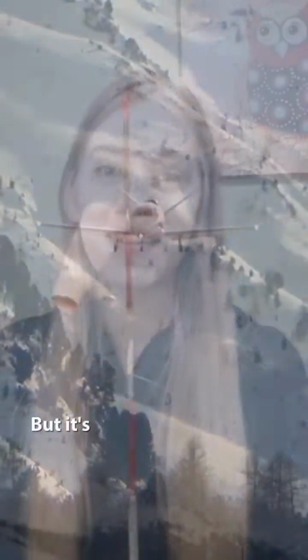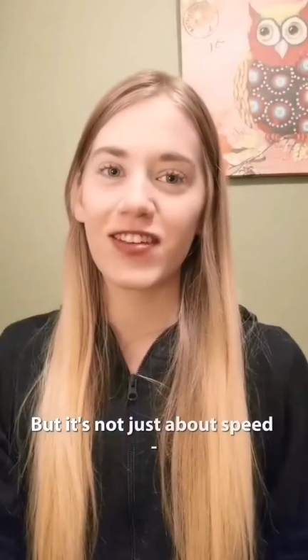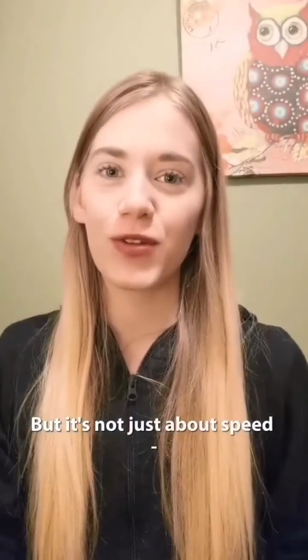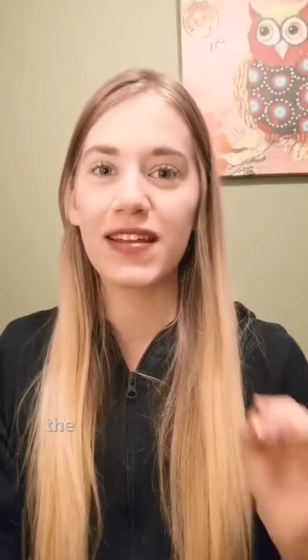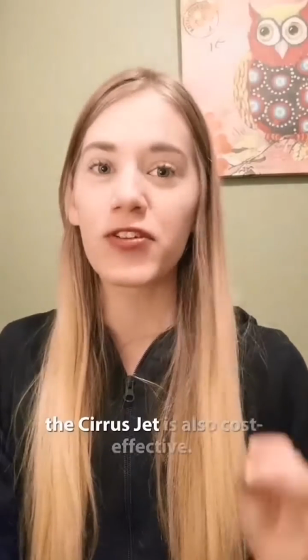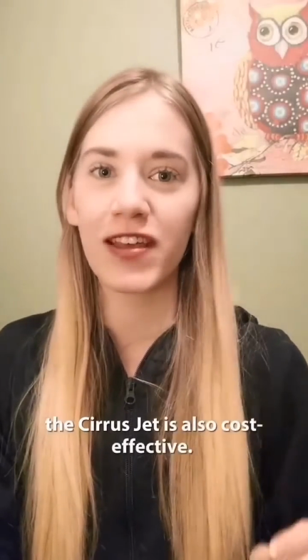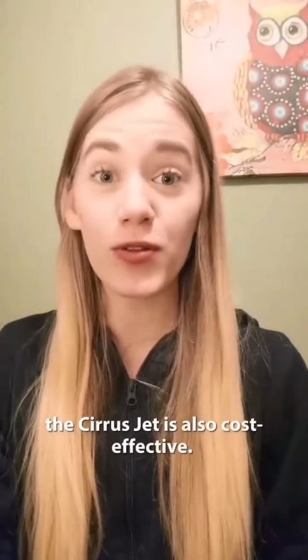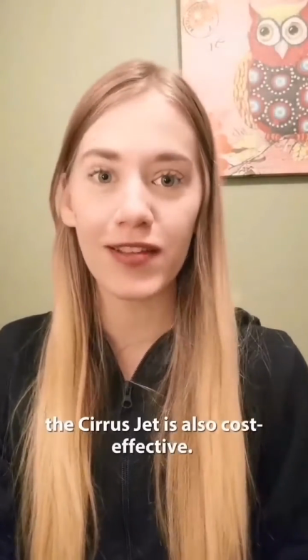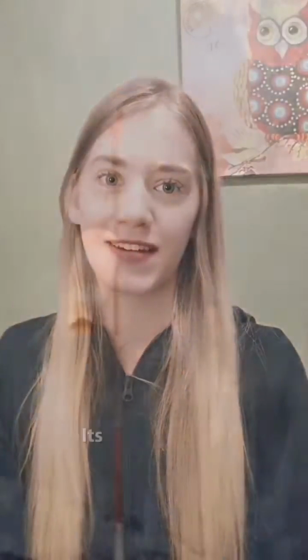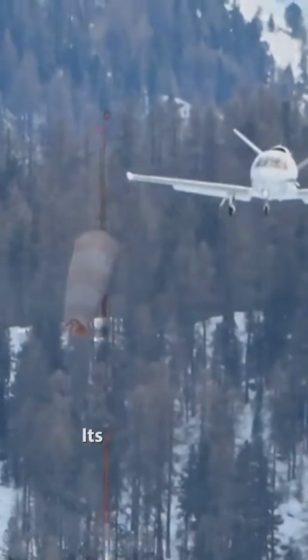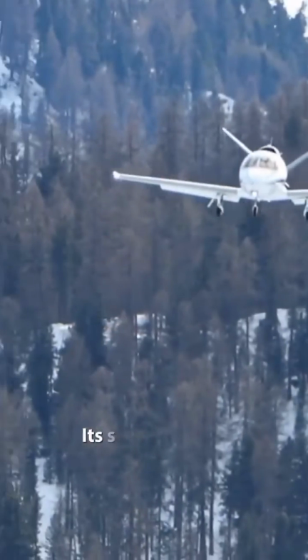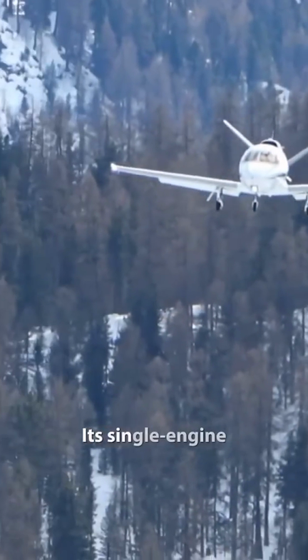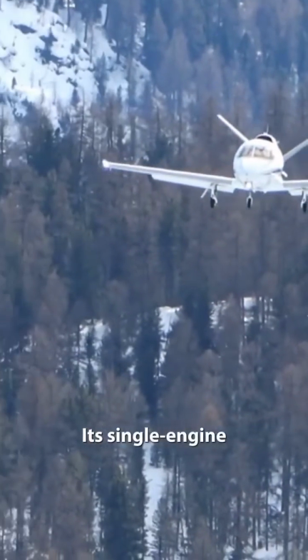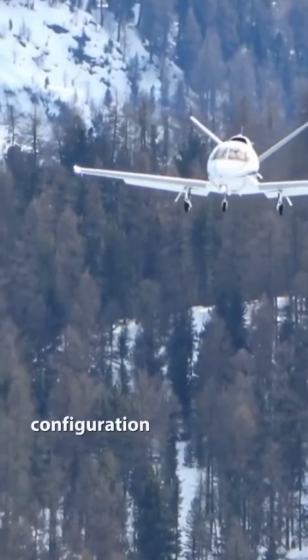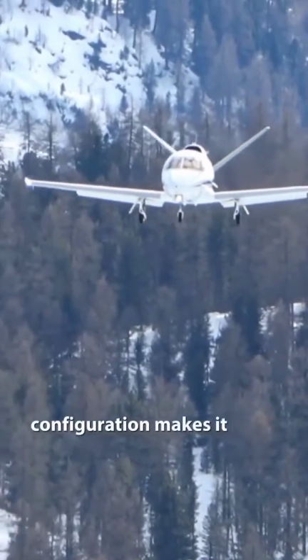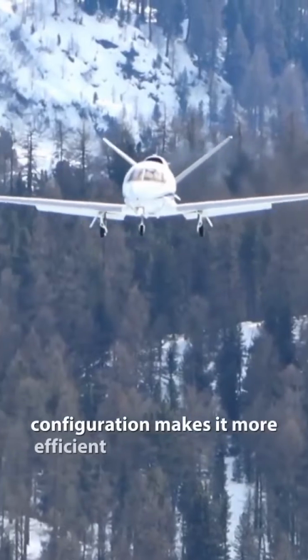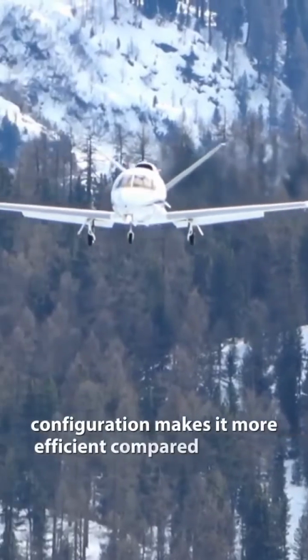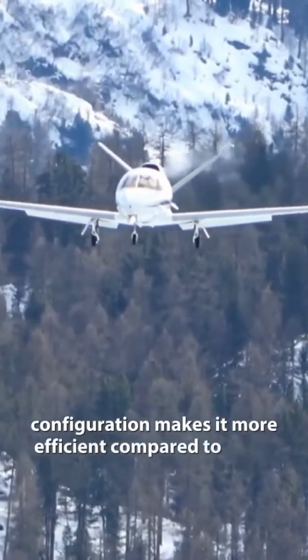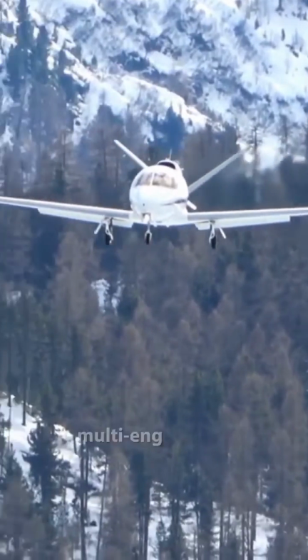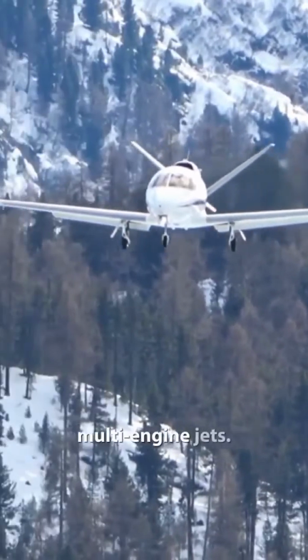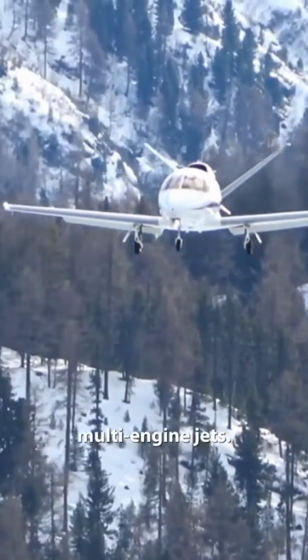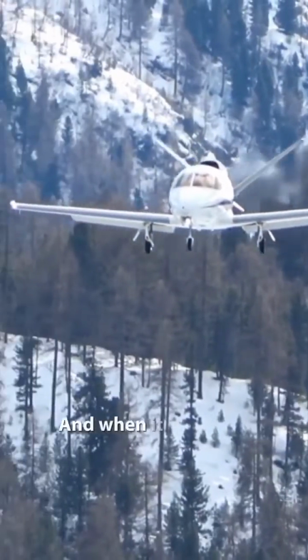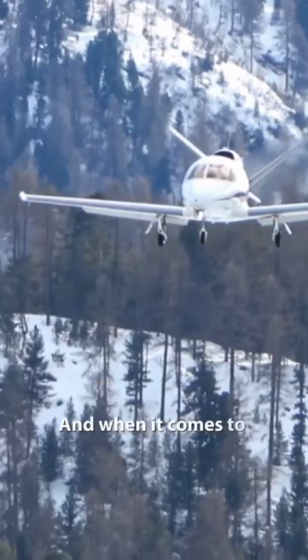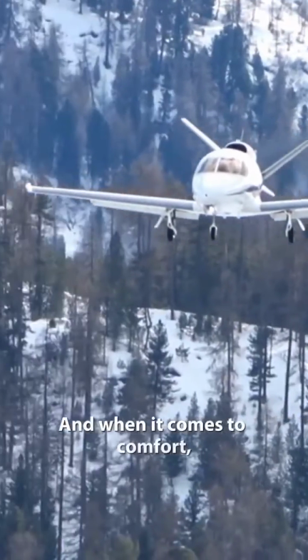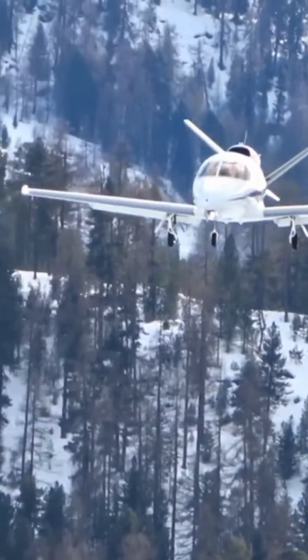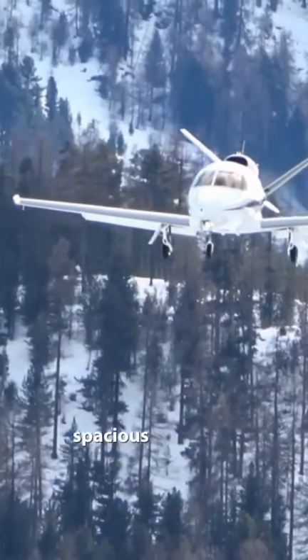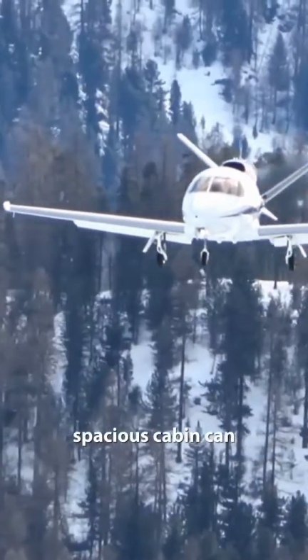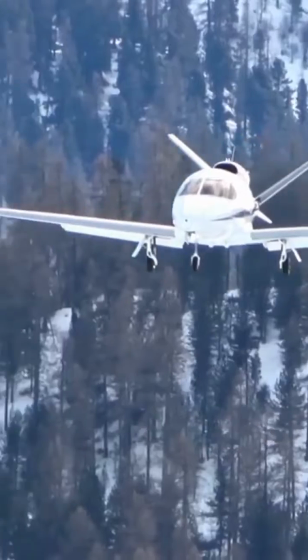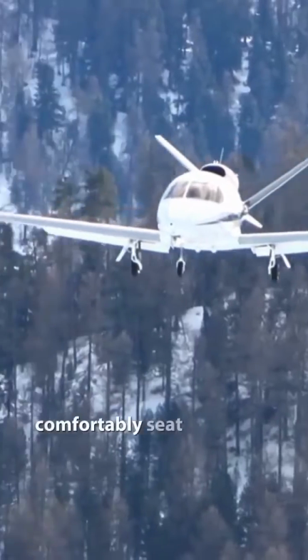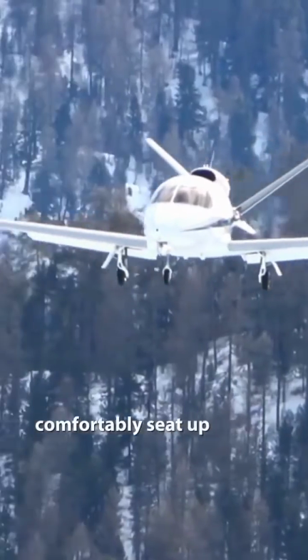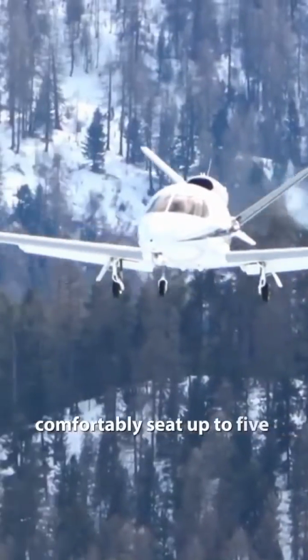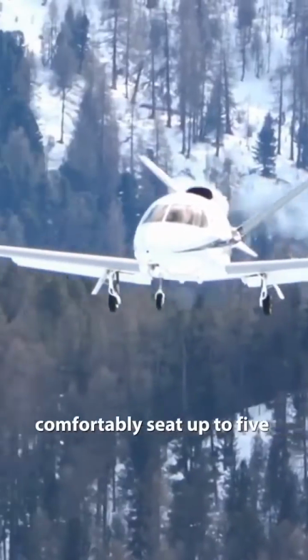But it's not just about speed — the Cirrus Jet is also cost-effective. Its single-engine configuration makes it more efficient compared to larger multi-engine jets. And when it comes to comfort, the spacious cabin can comfortably seat up to five passengers.